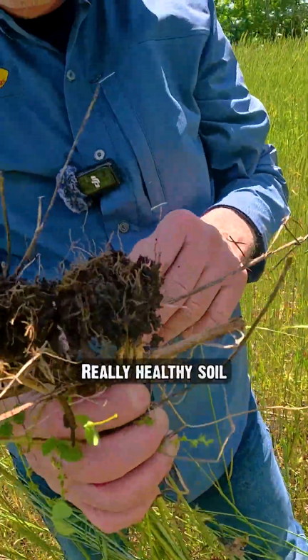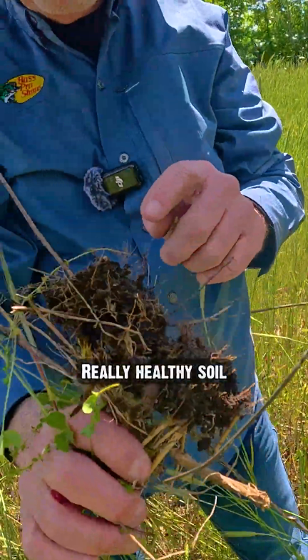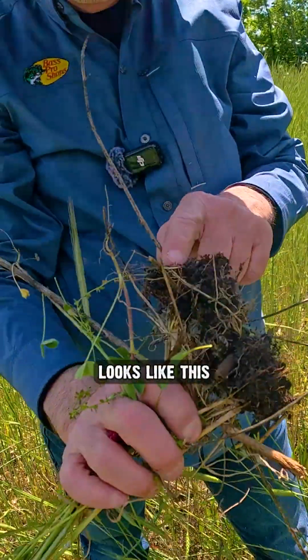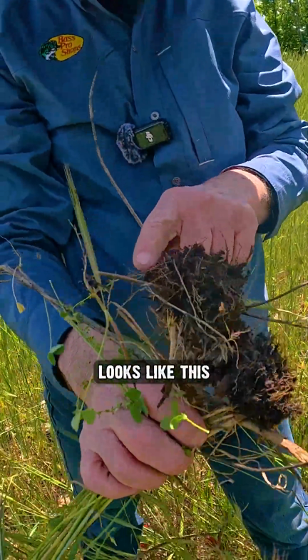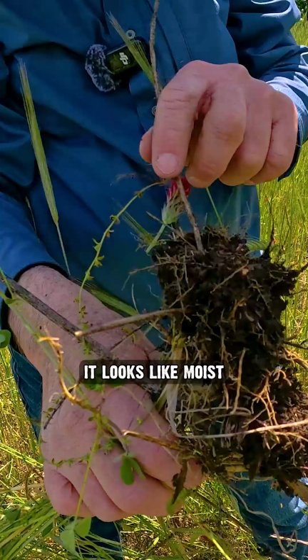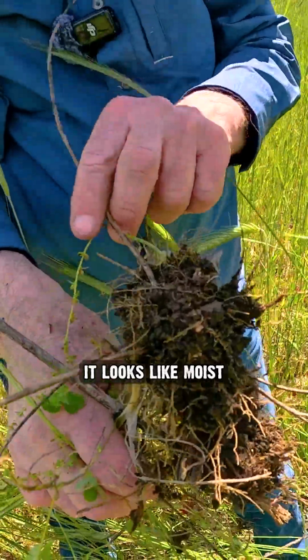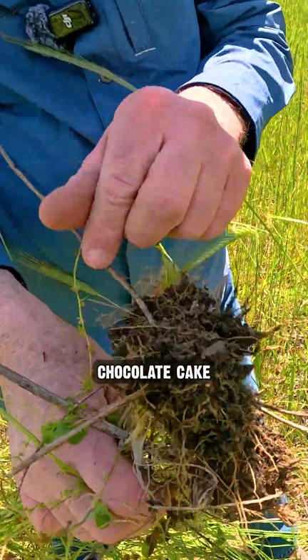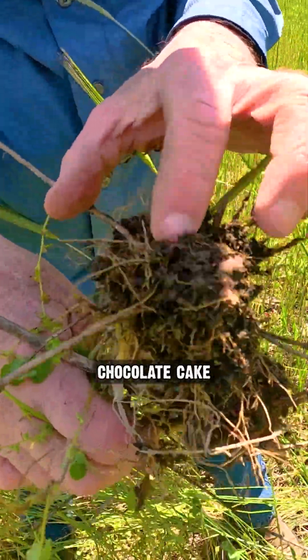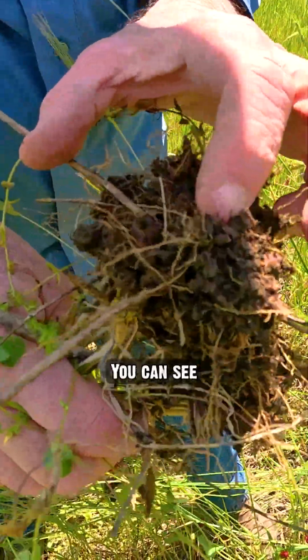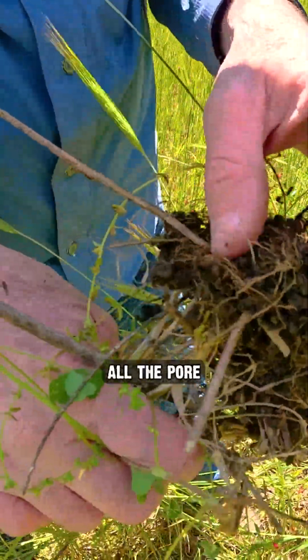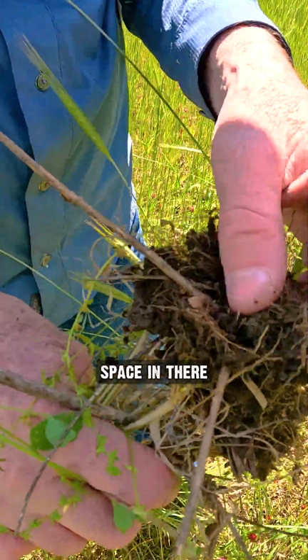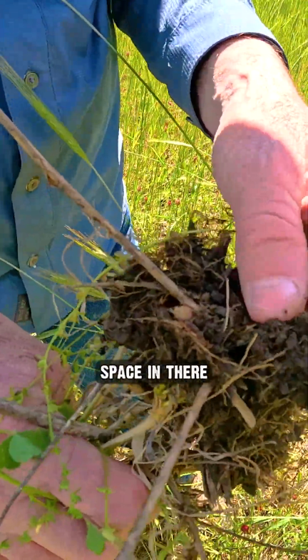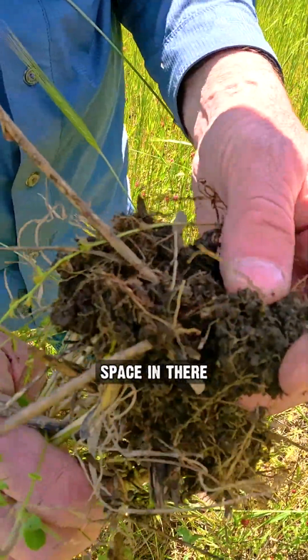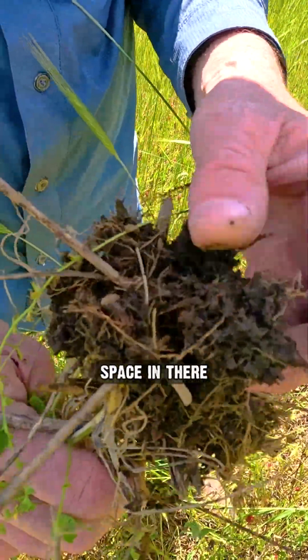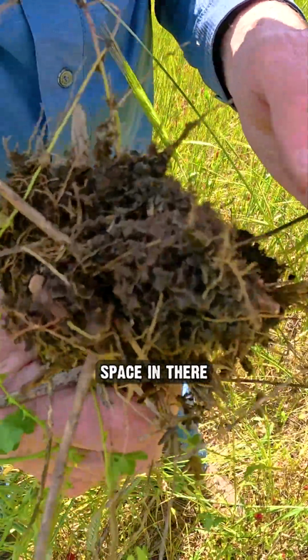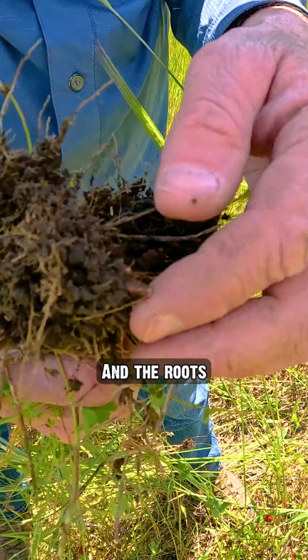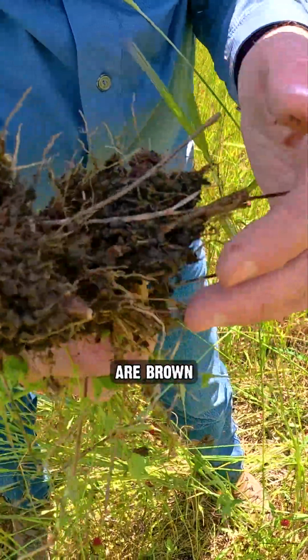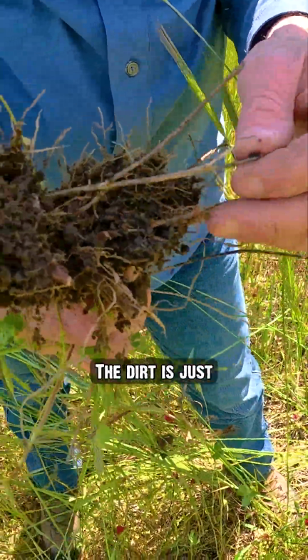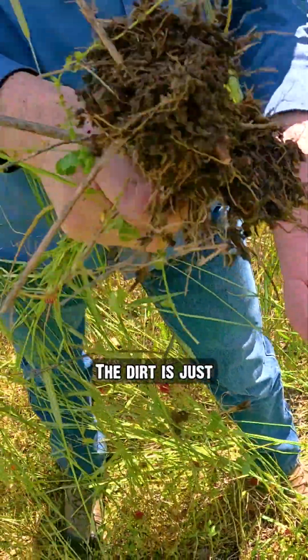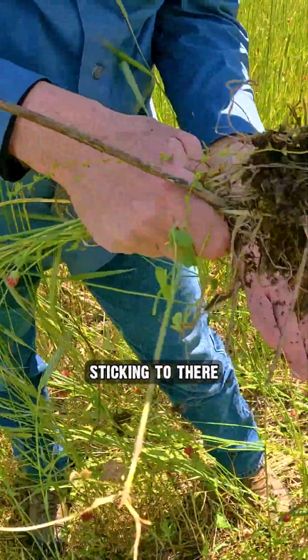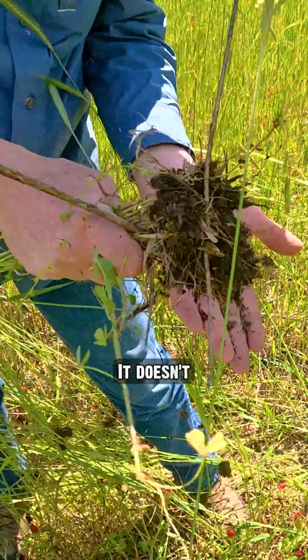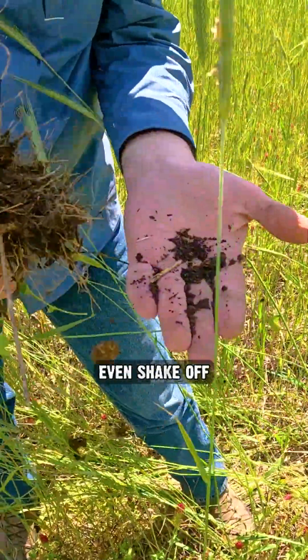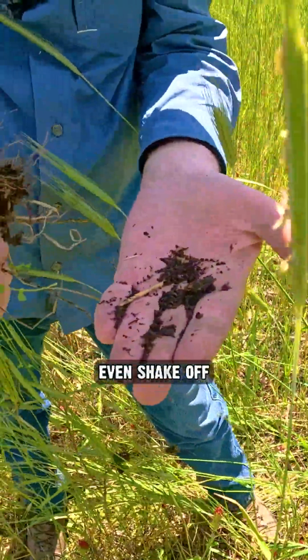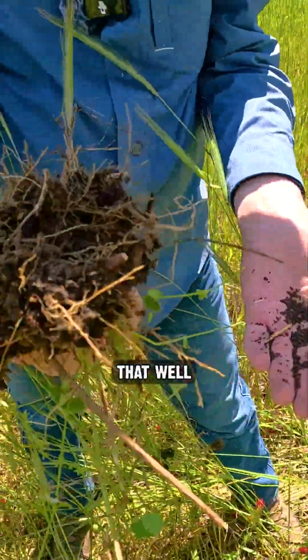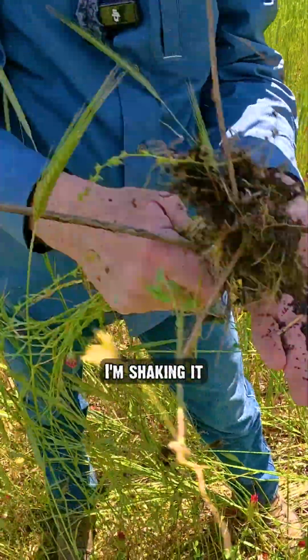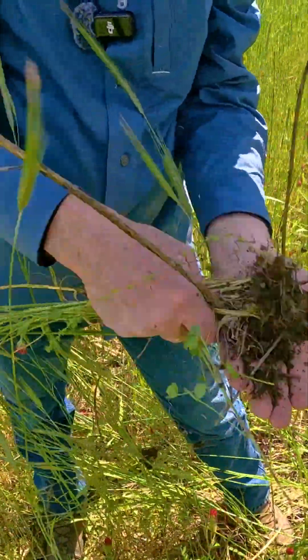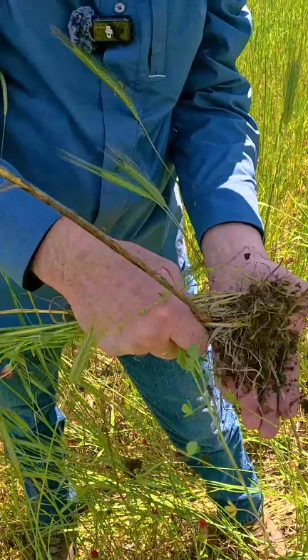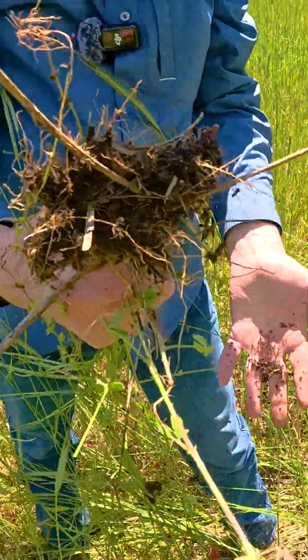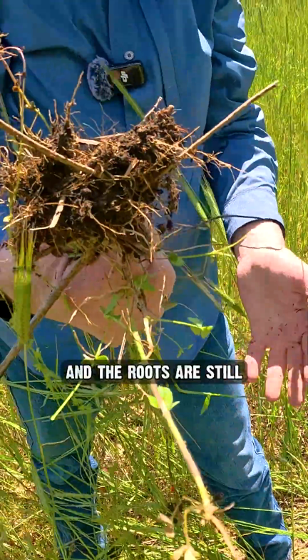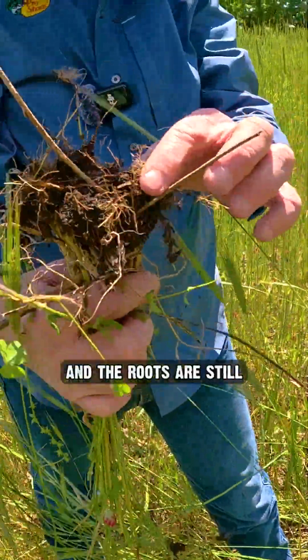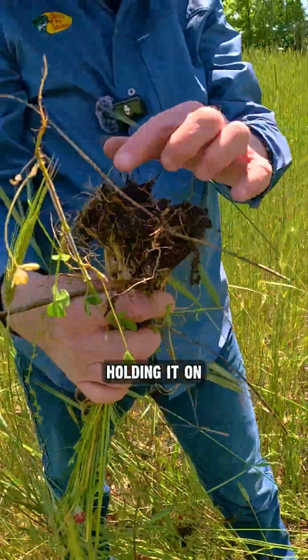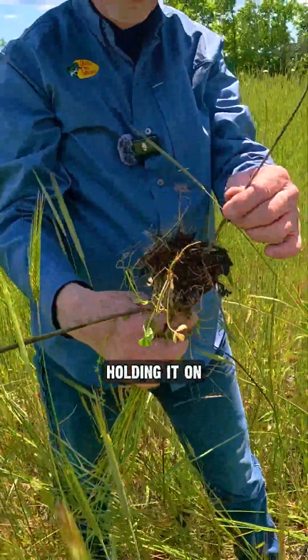Really healthy soil looks like this. It looks like moist chocolate cake. You can see all the pore space in there. And the roots are brown. The dirt is just sticking to there — it doesn't even shake off that well. I'm shaking it, and the roots are still holding it on.